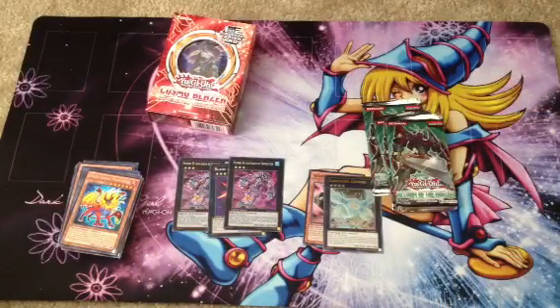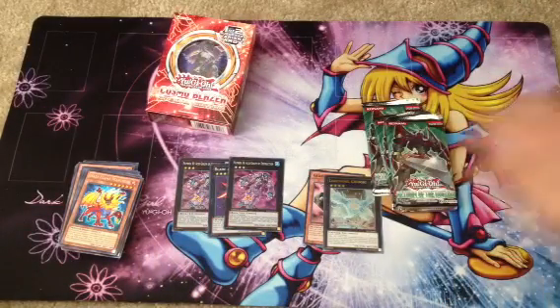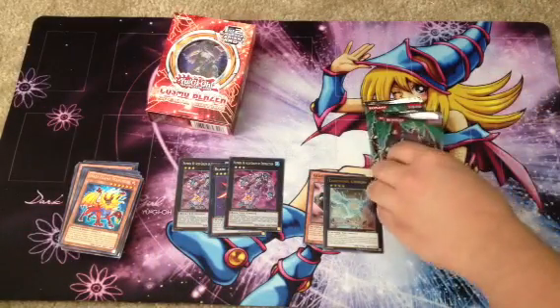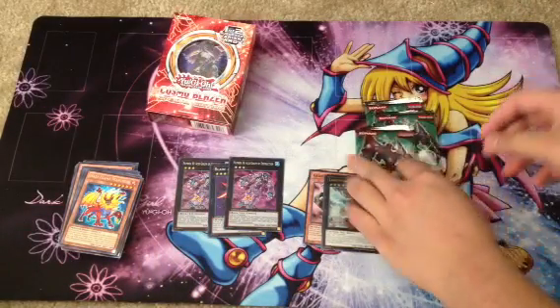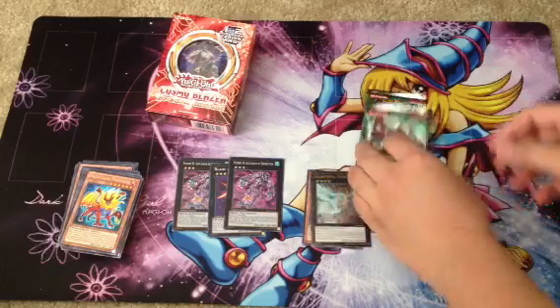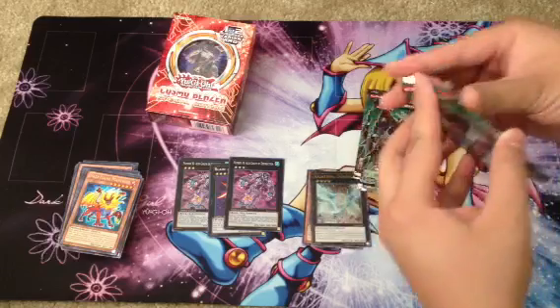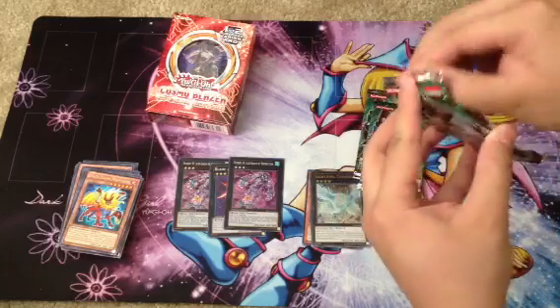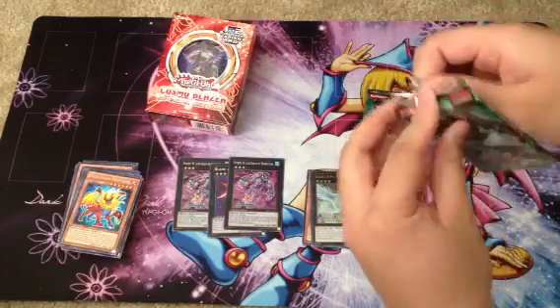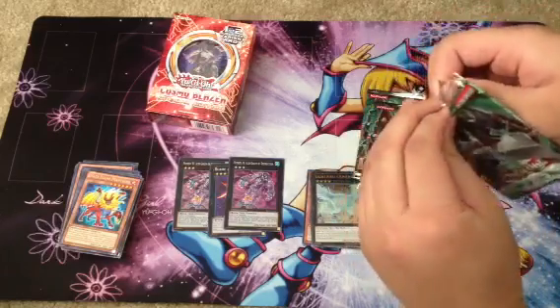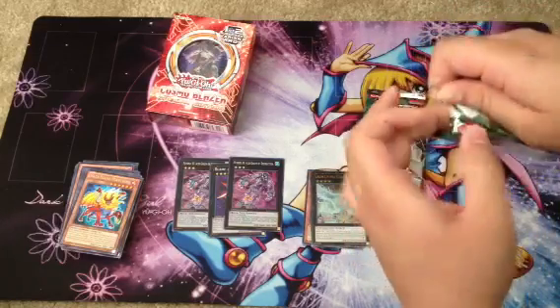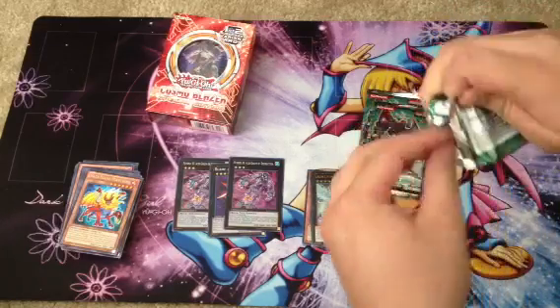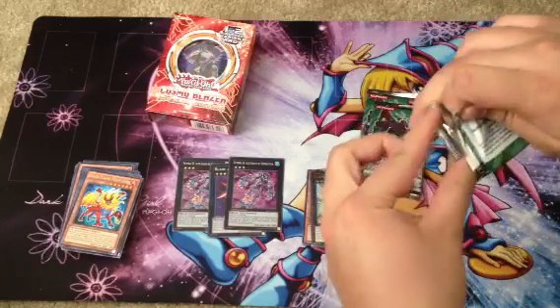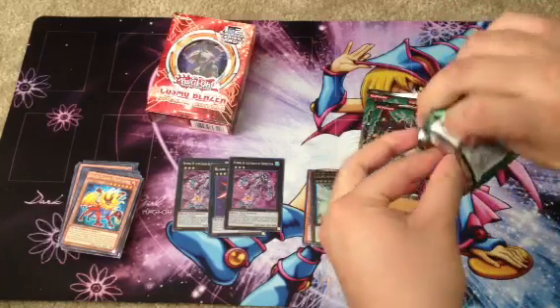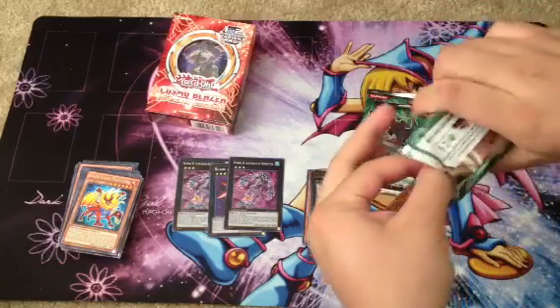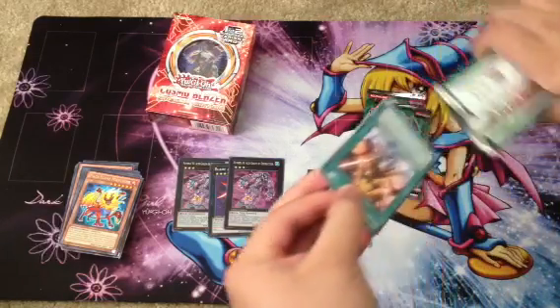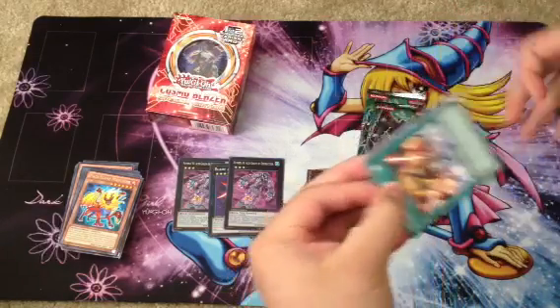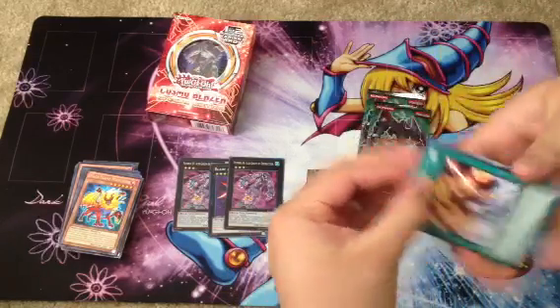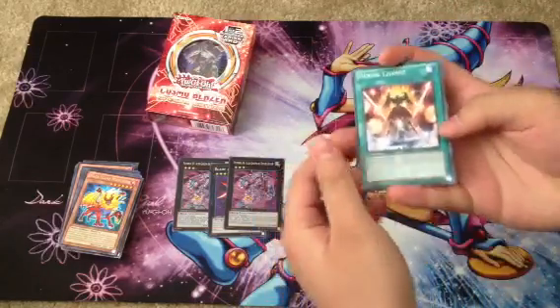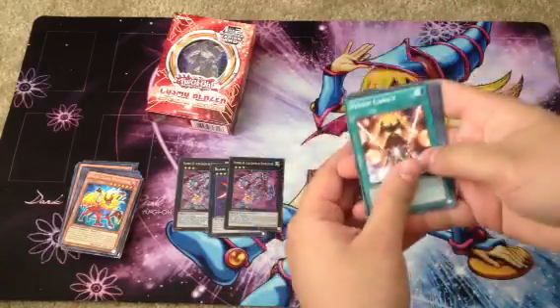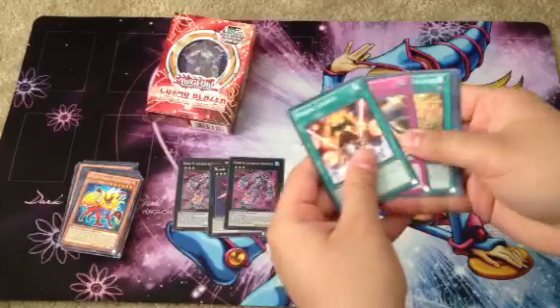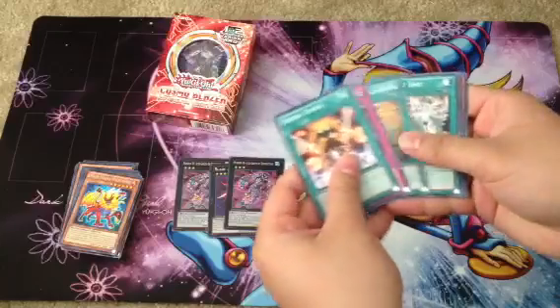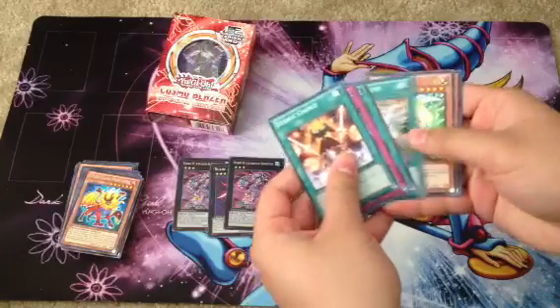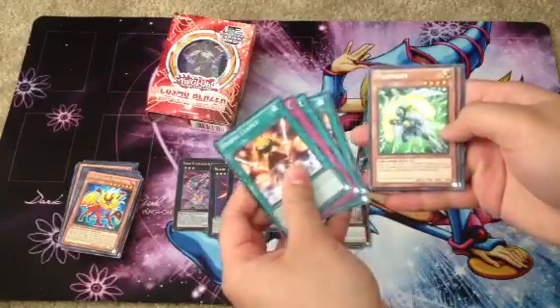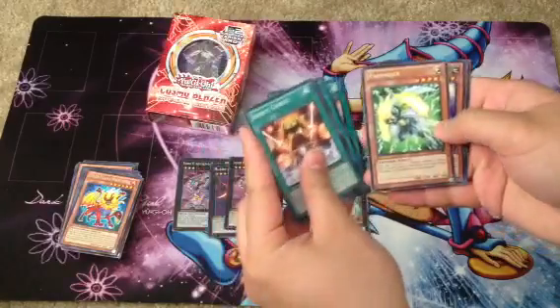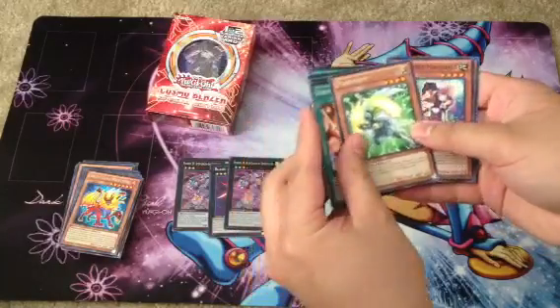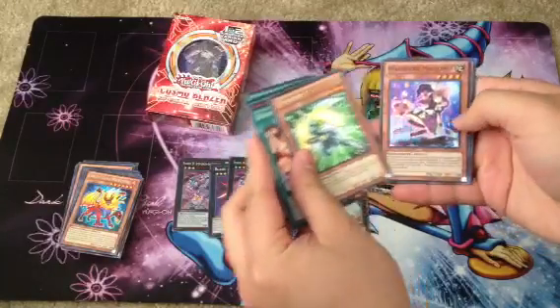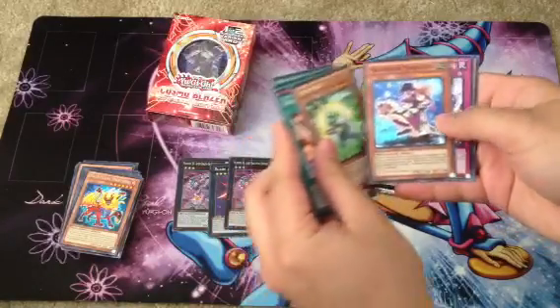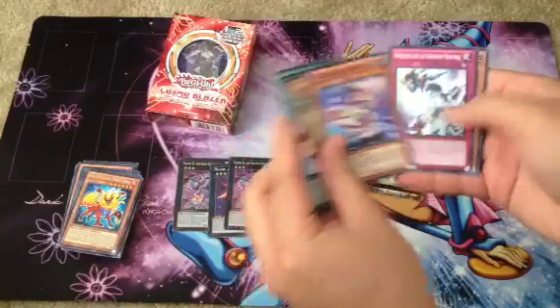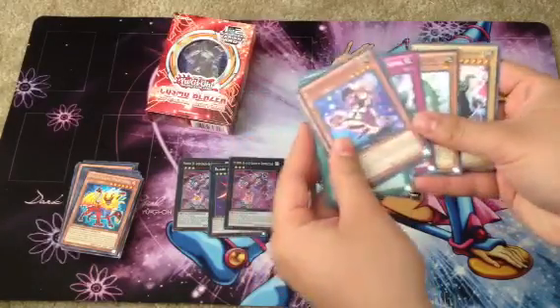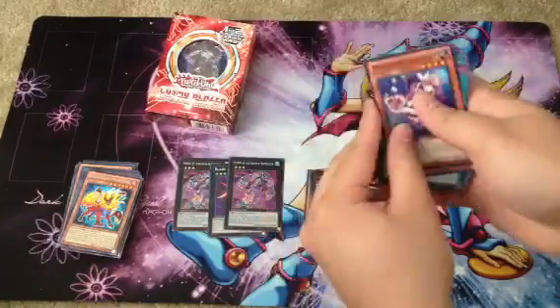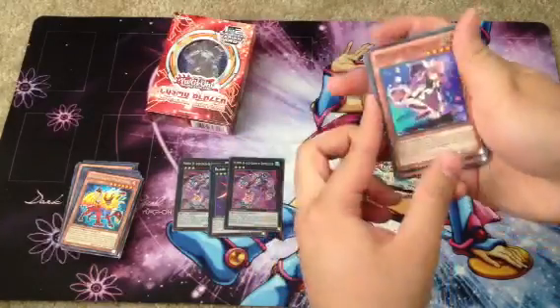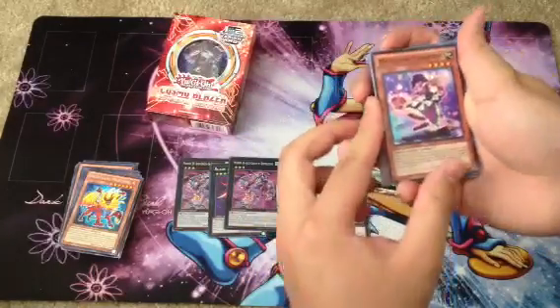Return of the Duelist. Let's see if we can get our 50th Acid Golem — and we do. Let's see what we got here: a Hunder and a Magelline. Really nice pull.